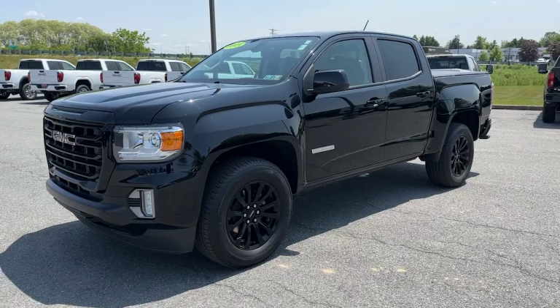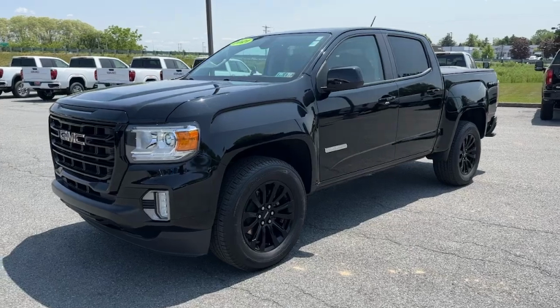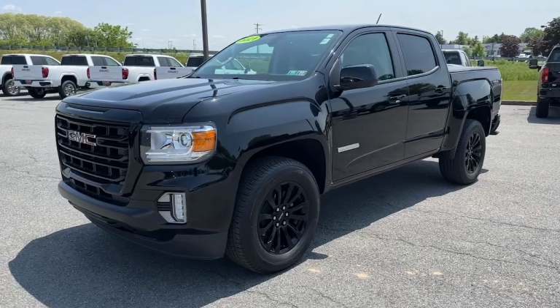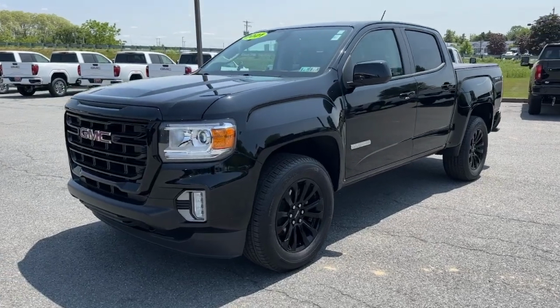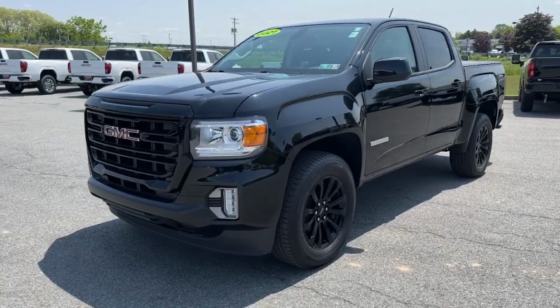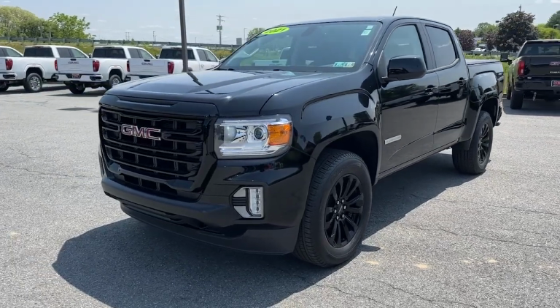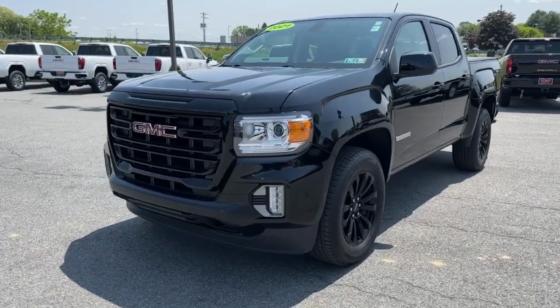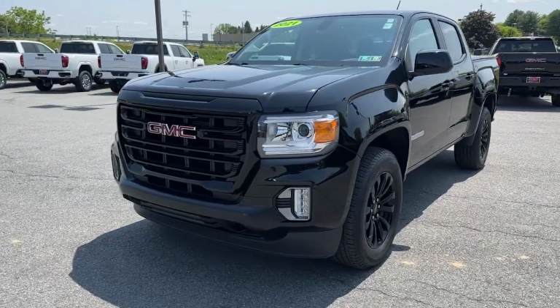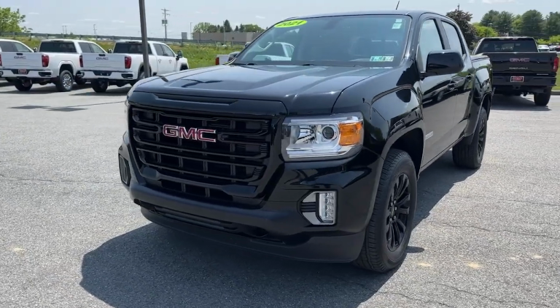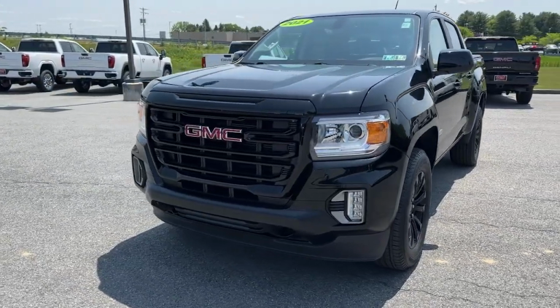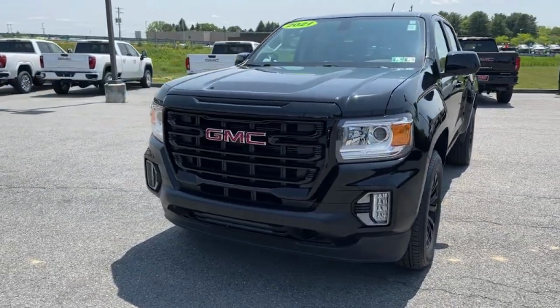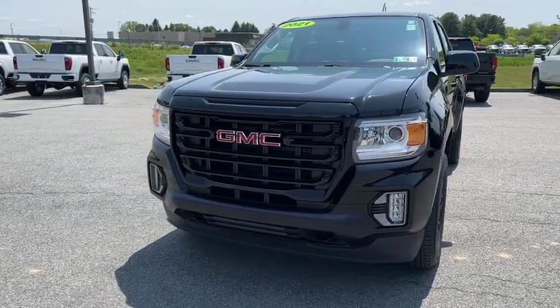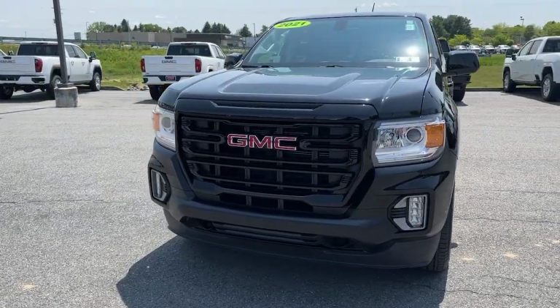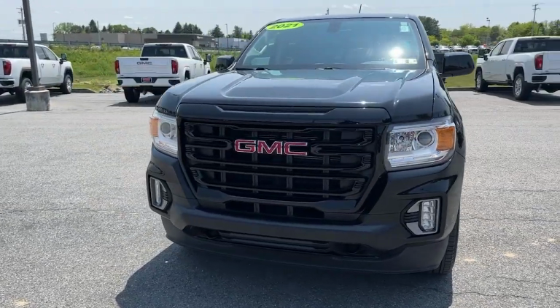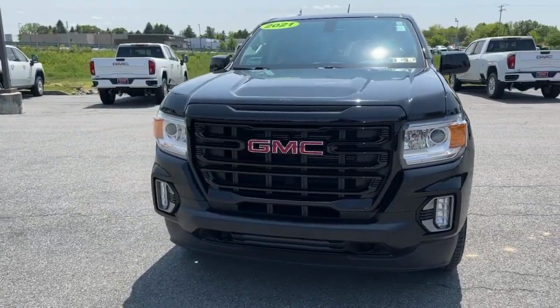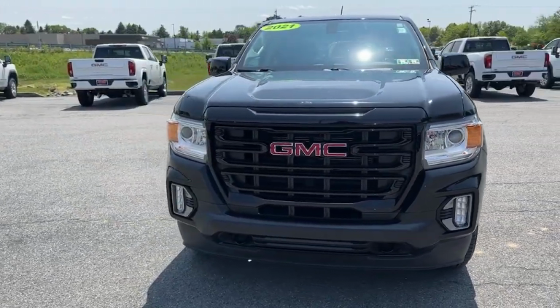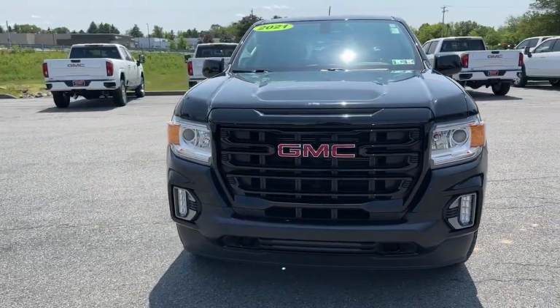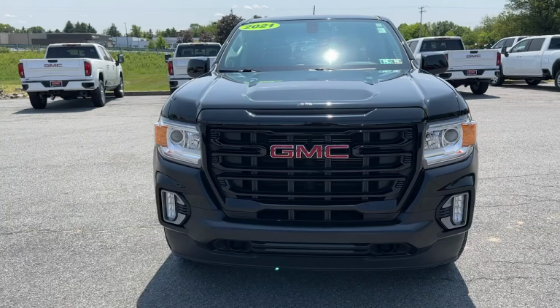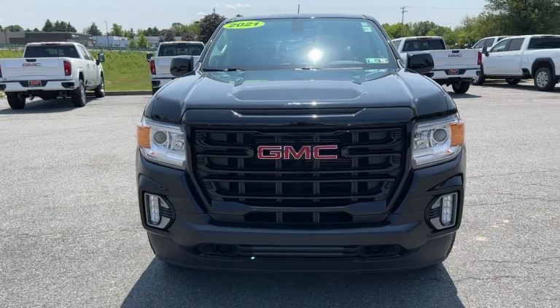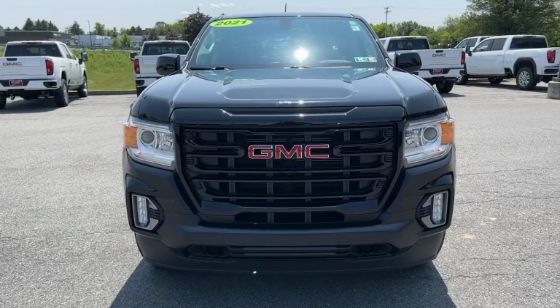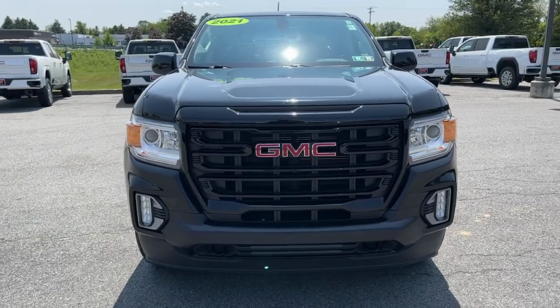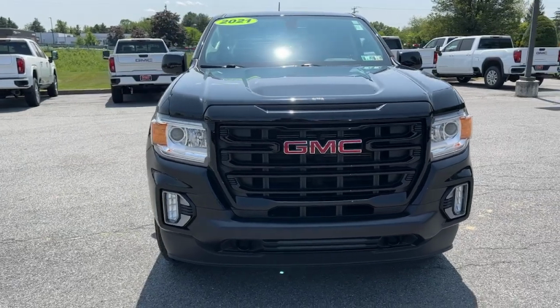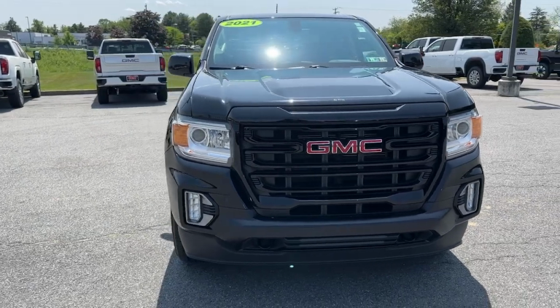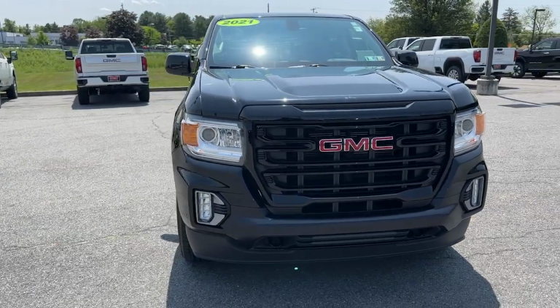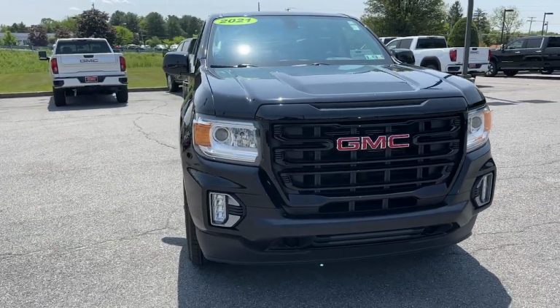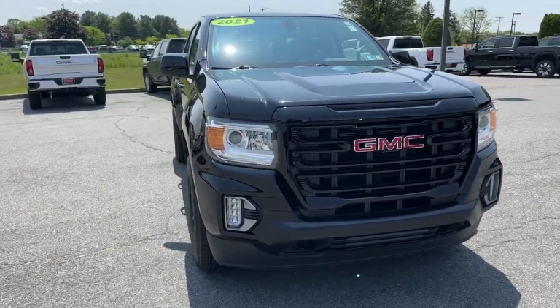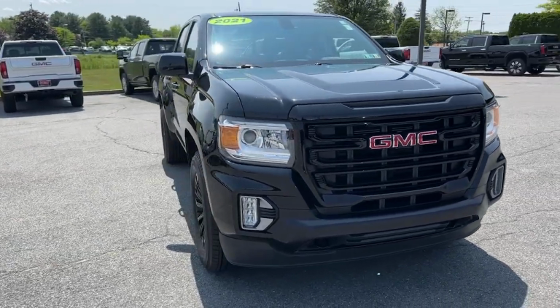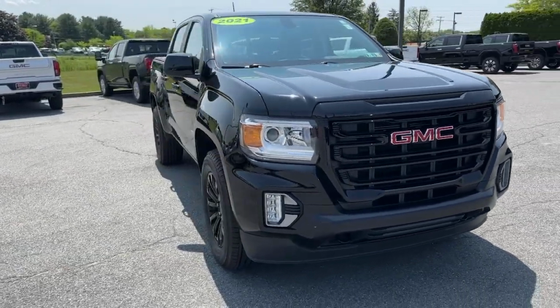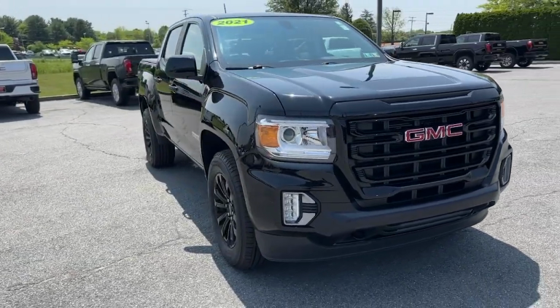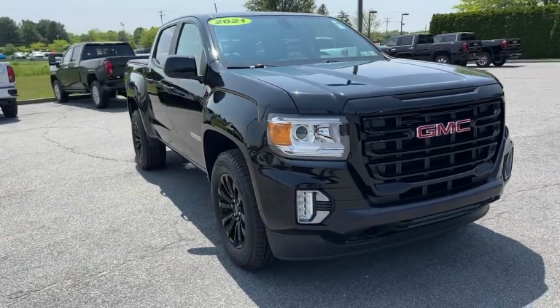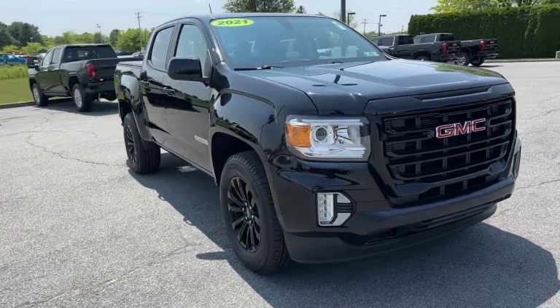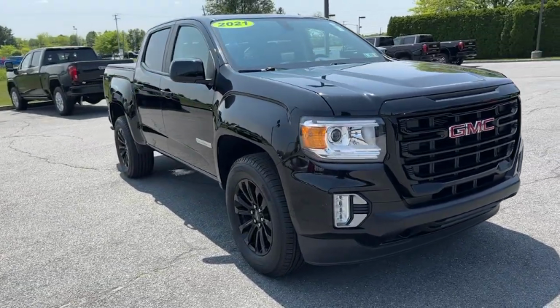Enjoy the view of this 2021 GMC Canyon. This vehicle is an outstanding buy with fewer than 20,000 miles on the odometer.